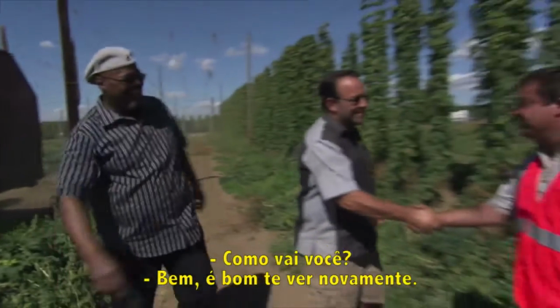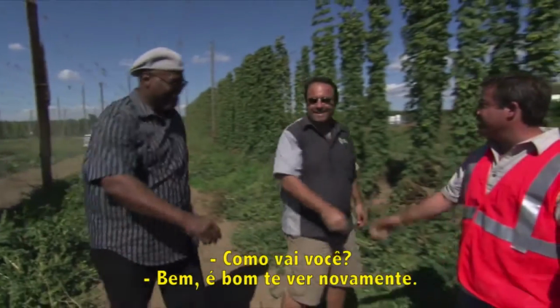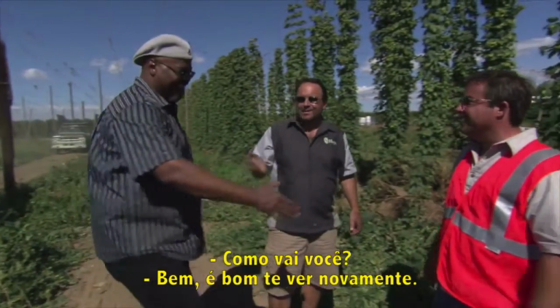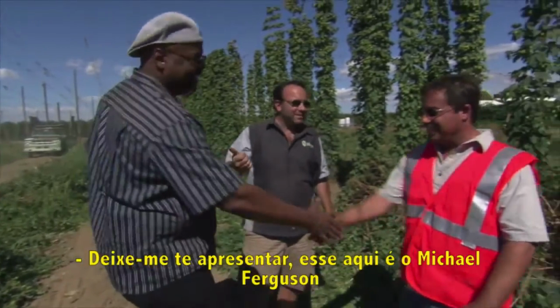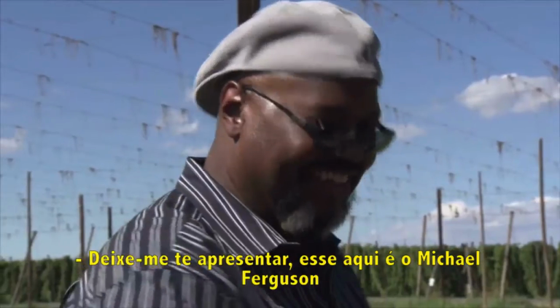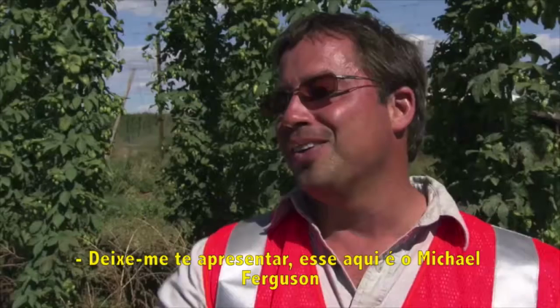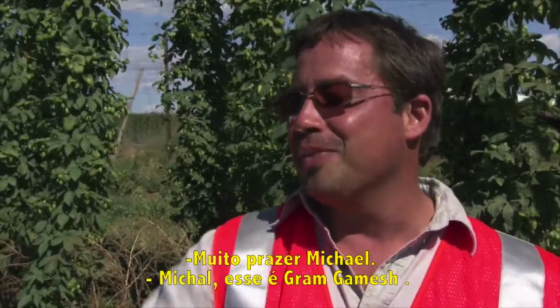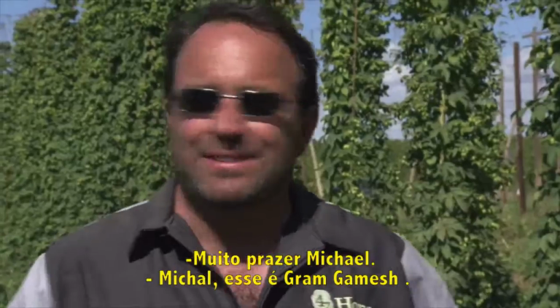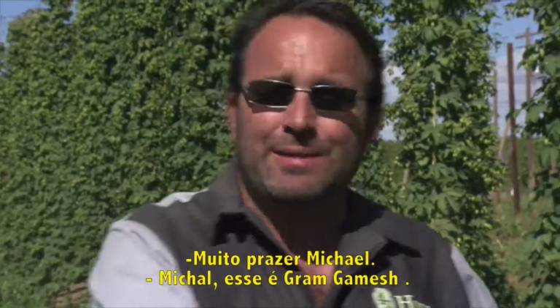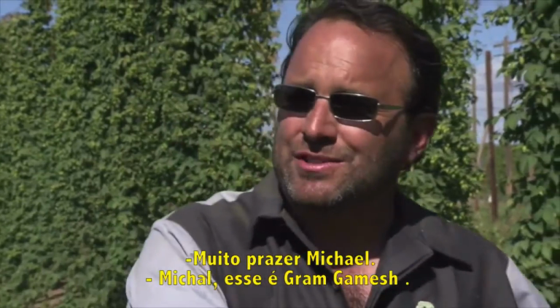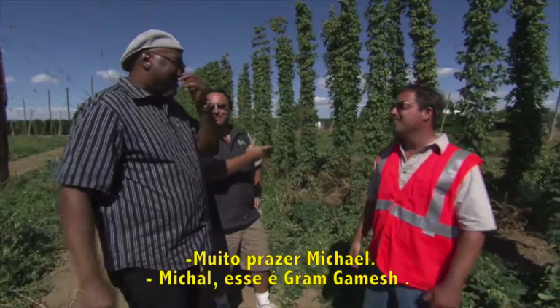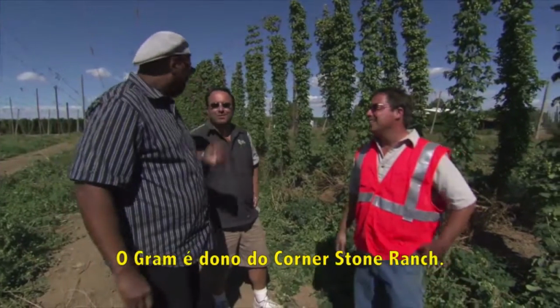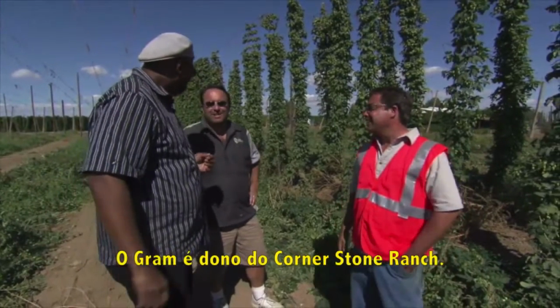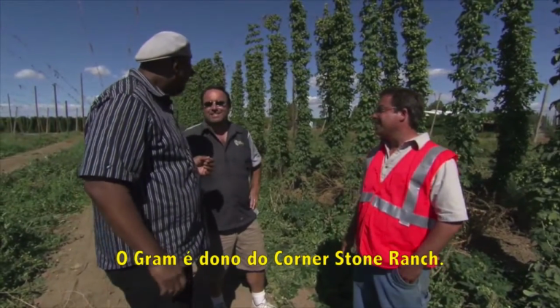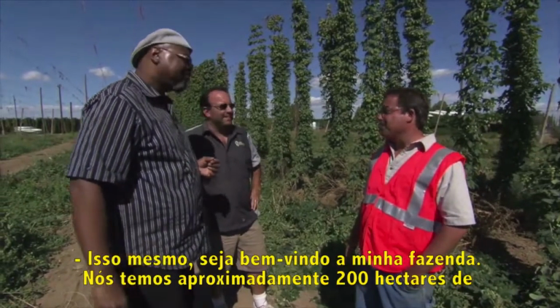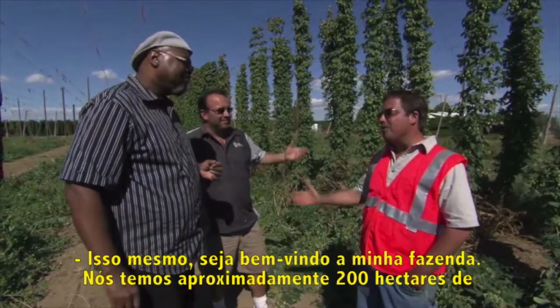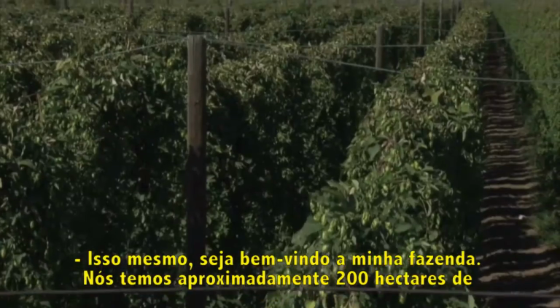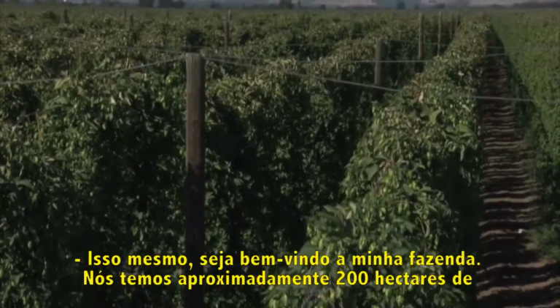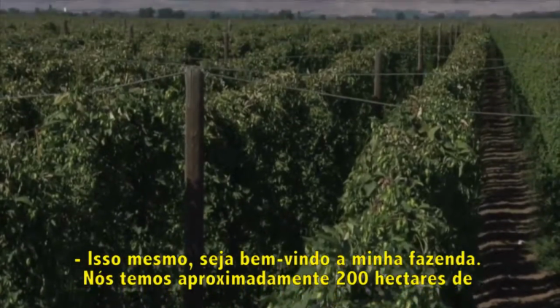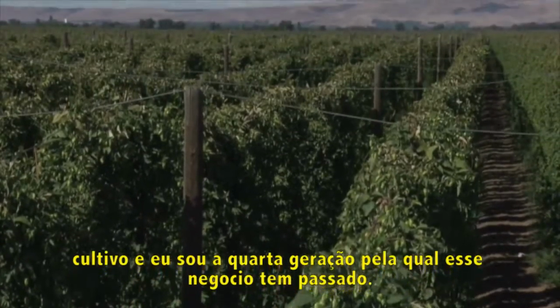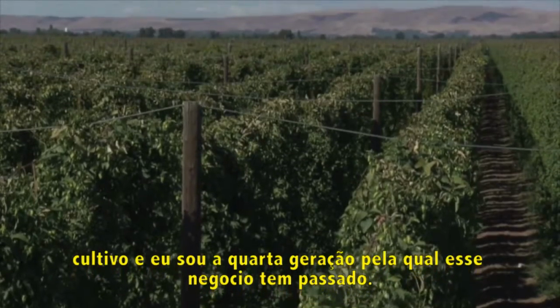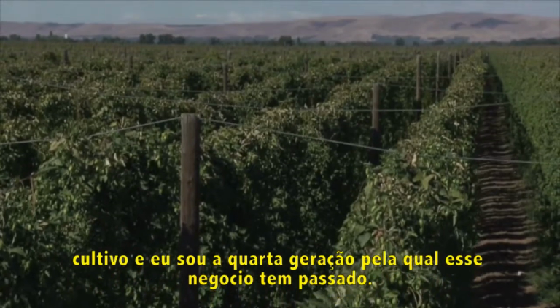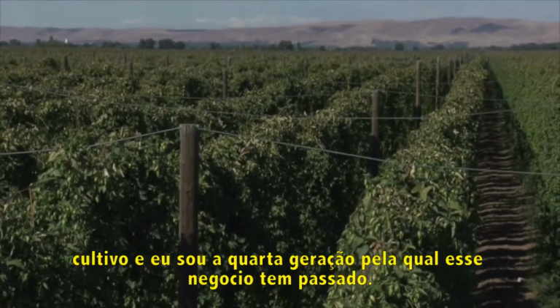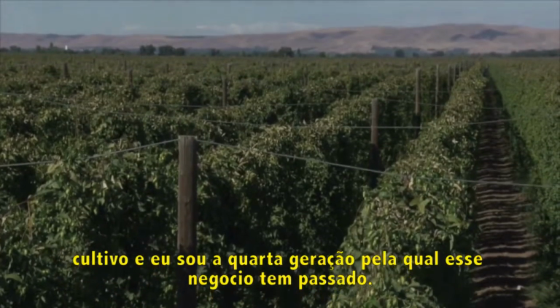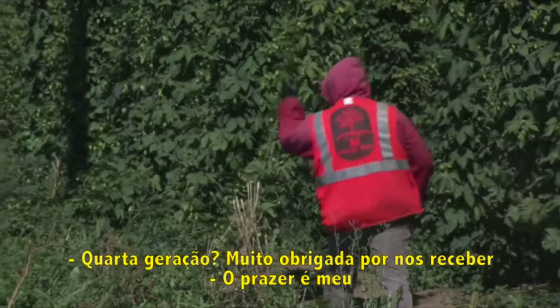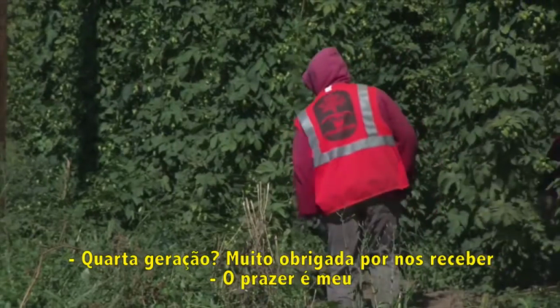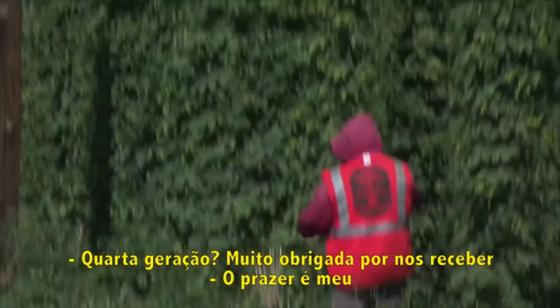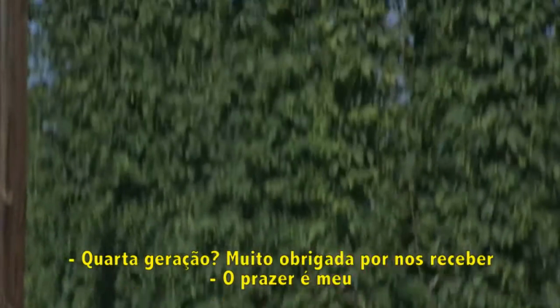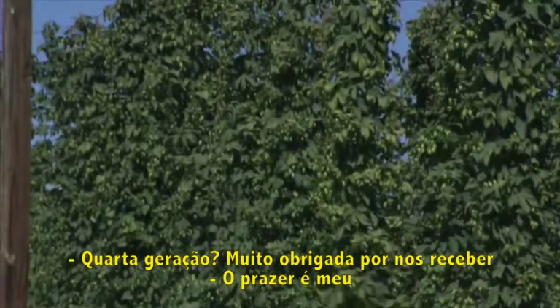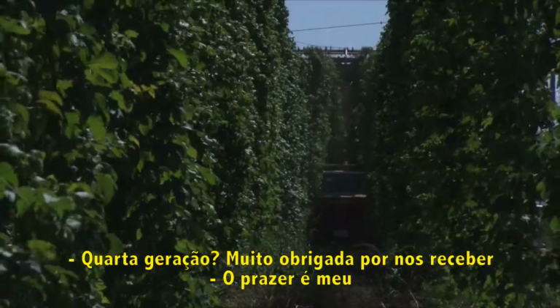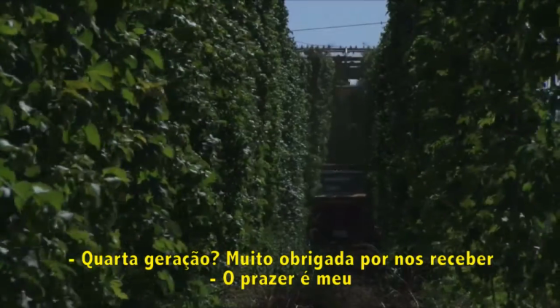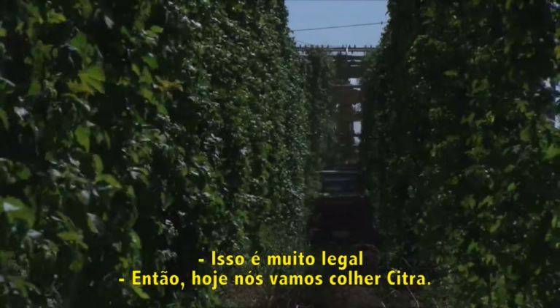Good to see you again. I want to introduce you to Michael Ferguson. This is Graham Gamache — Graham owns Cornerstone Ranches. Welcome to my farm. We have about 500 acres of hops and I'm fourth generation. It's been passed down year after year.